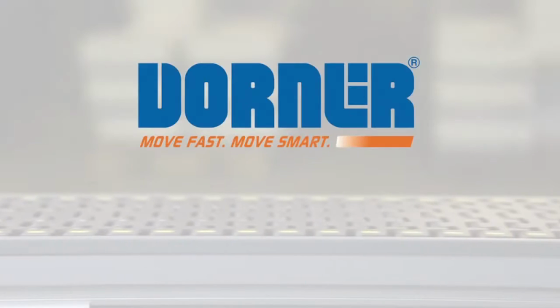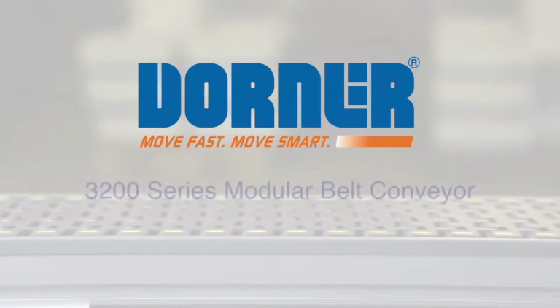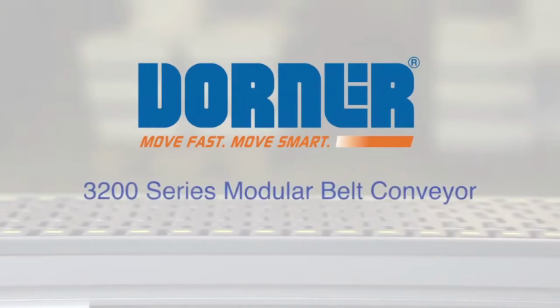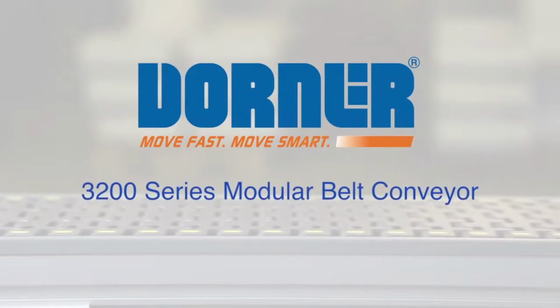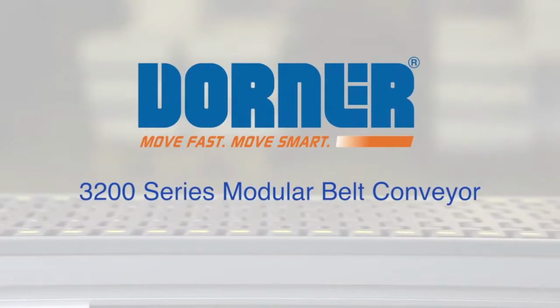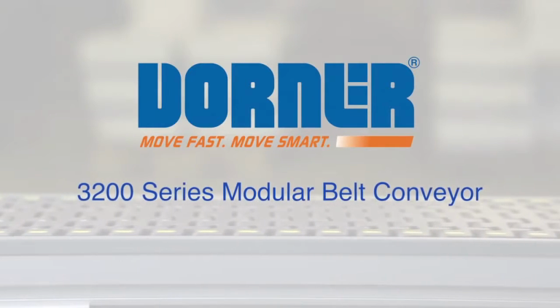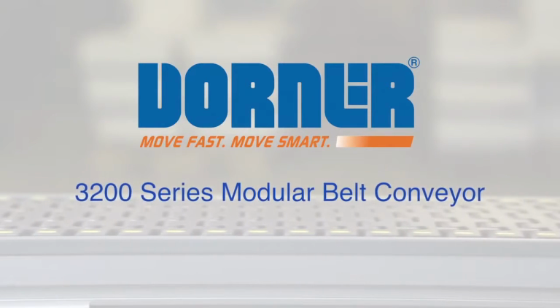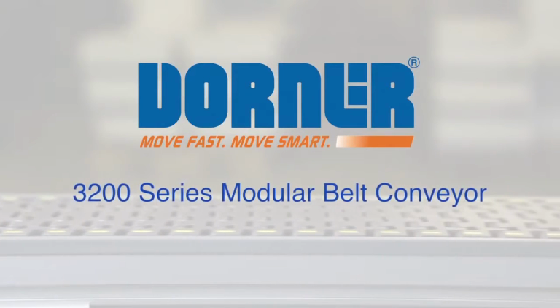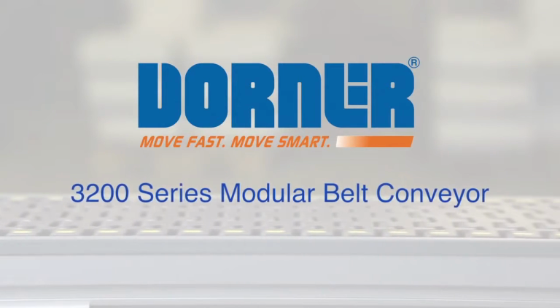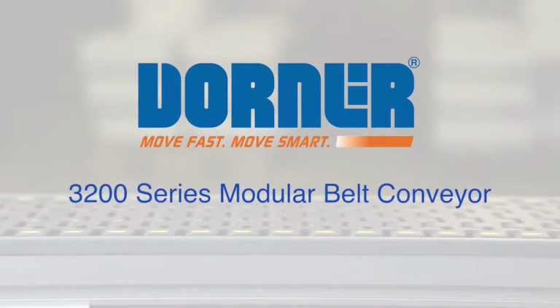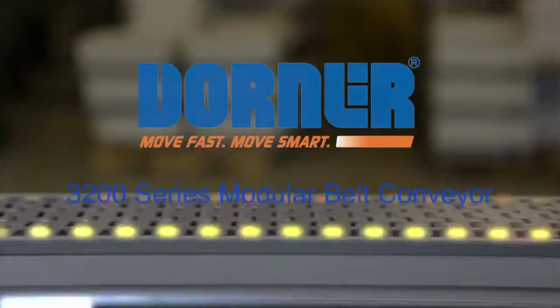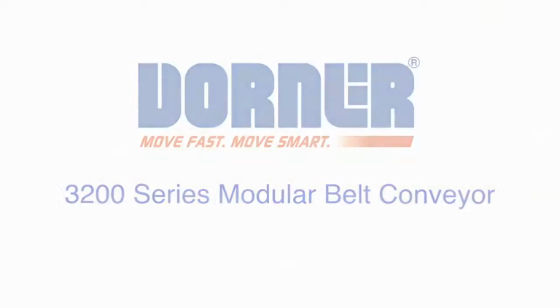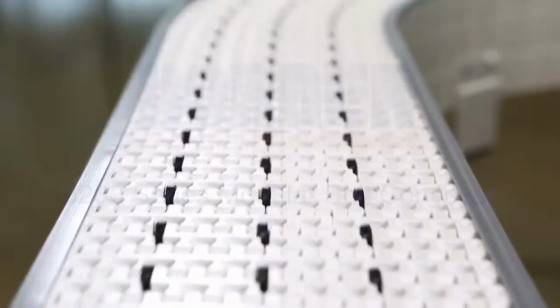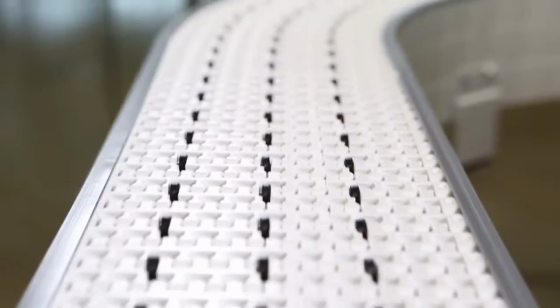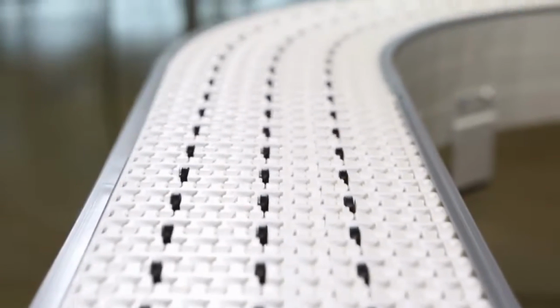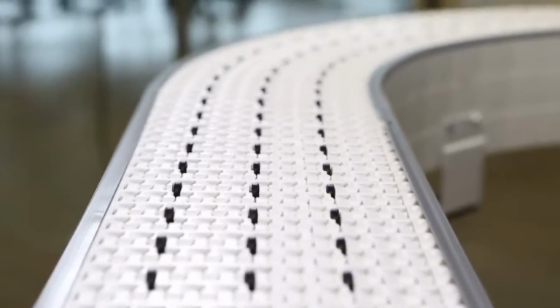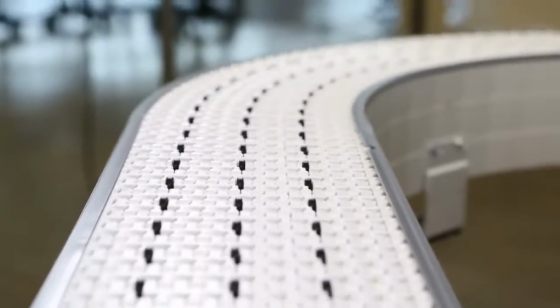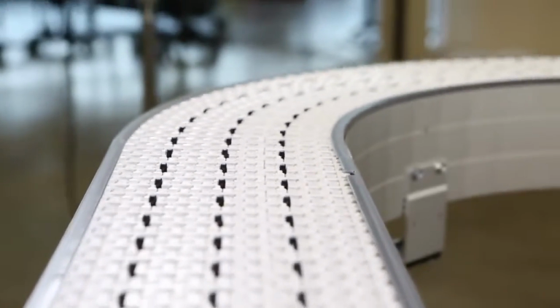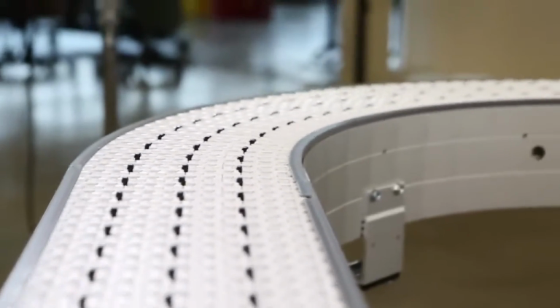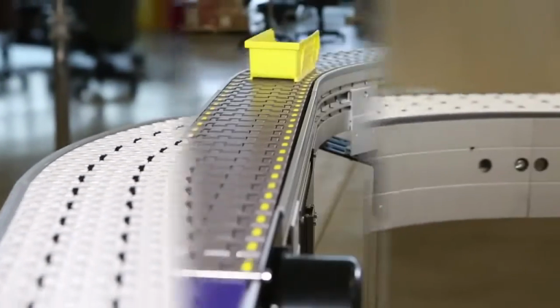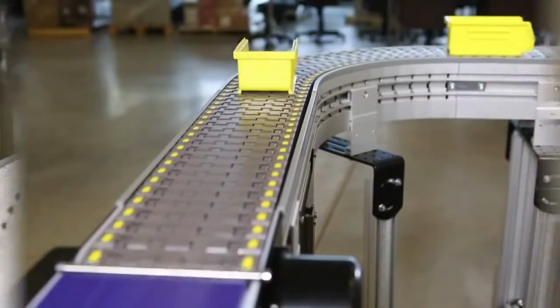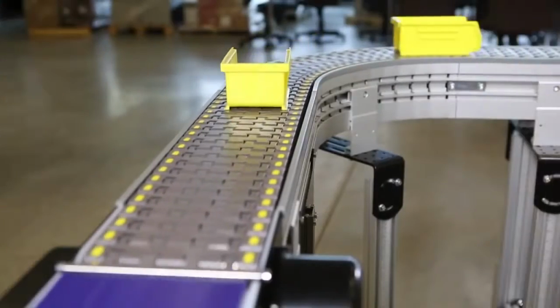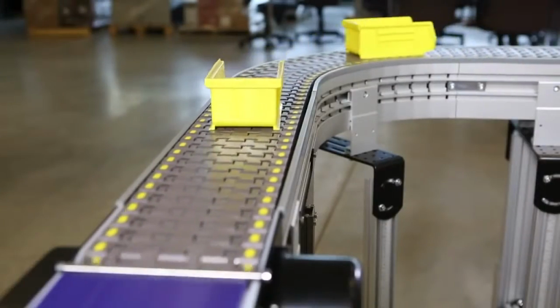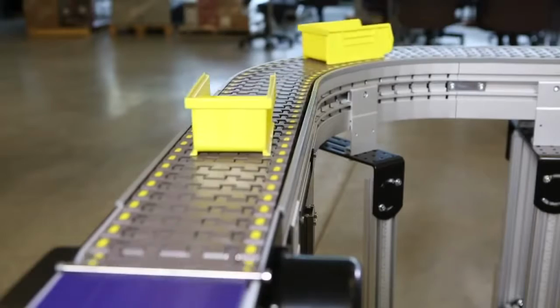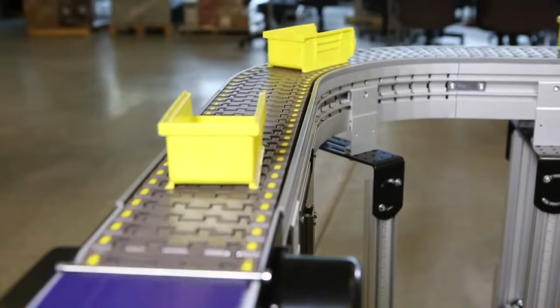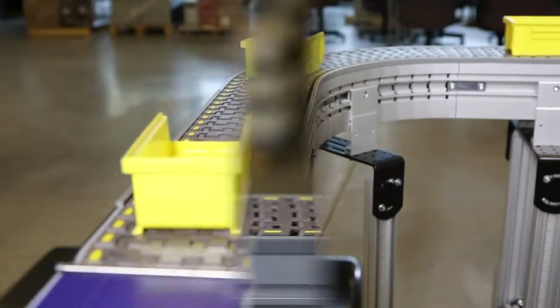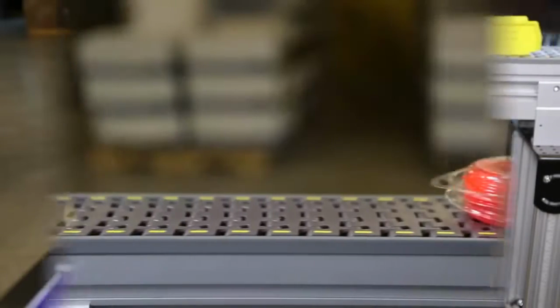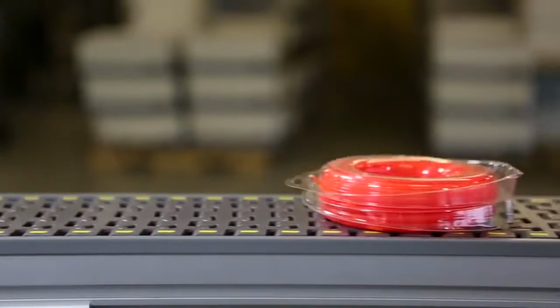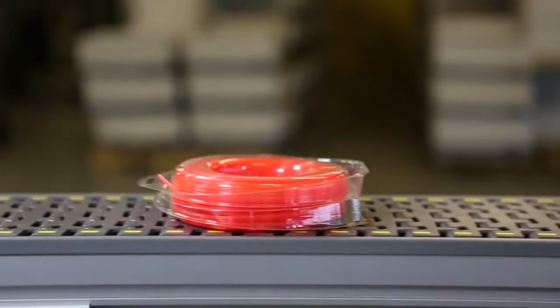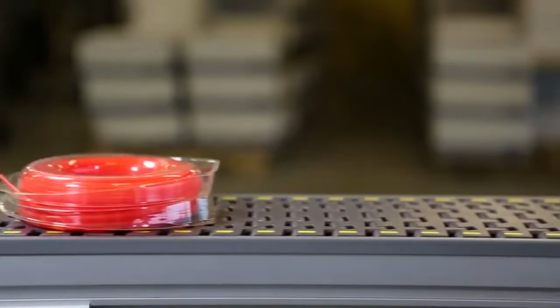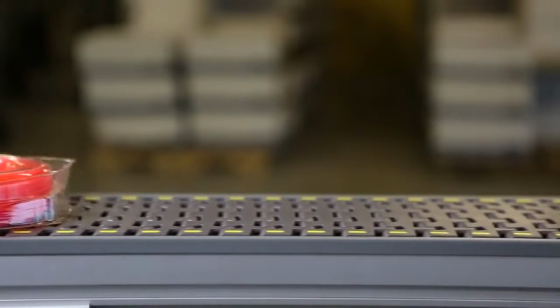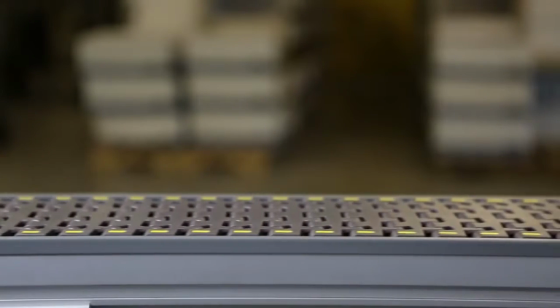Dorner Manufacturing presents the 3200 Series Modular Belt Conveyor. The 3200 line is ideal for part handling, accumulation, positioning, high speeds, long runs, and product transfers.